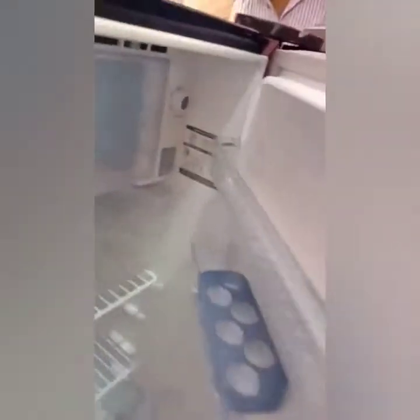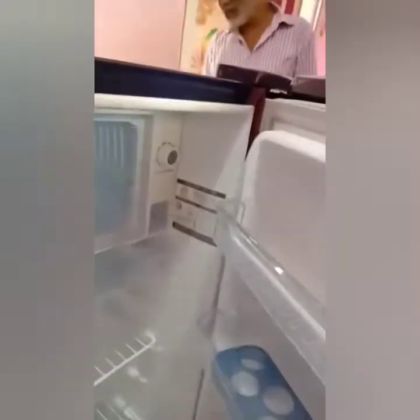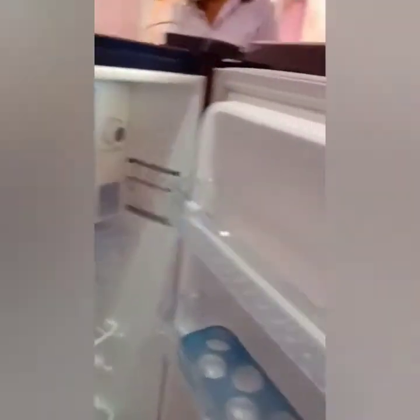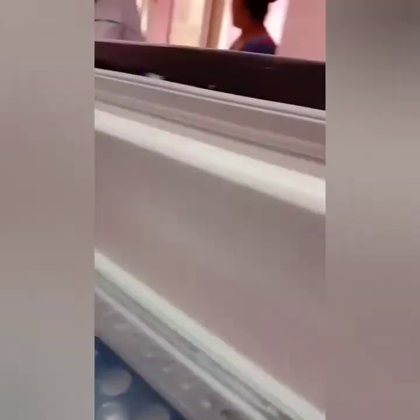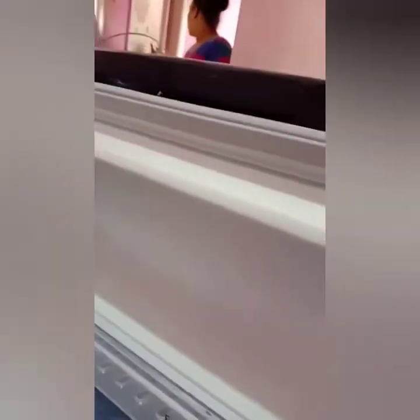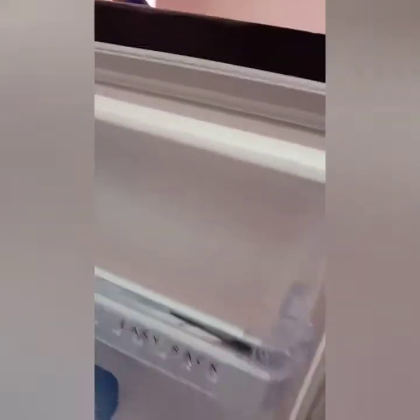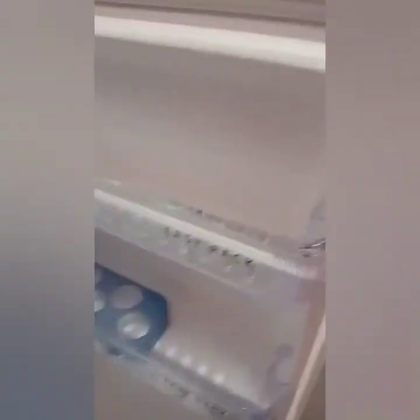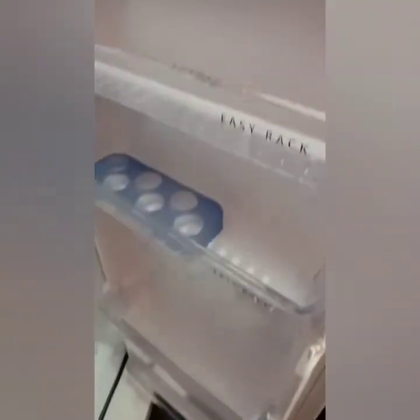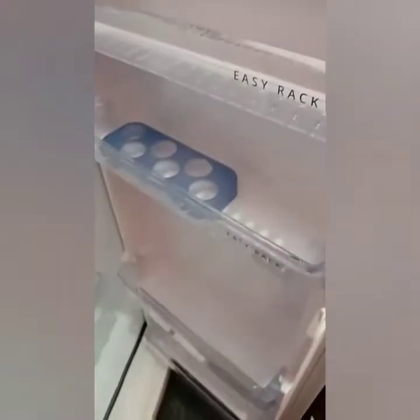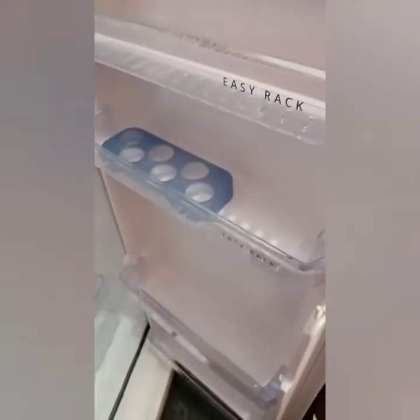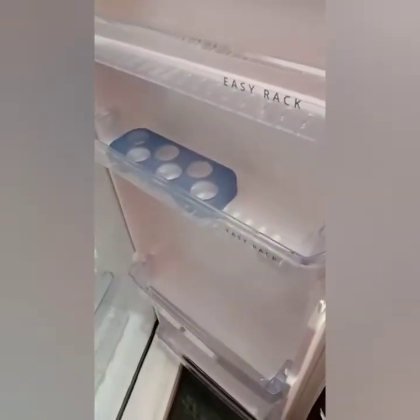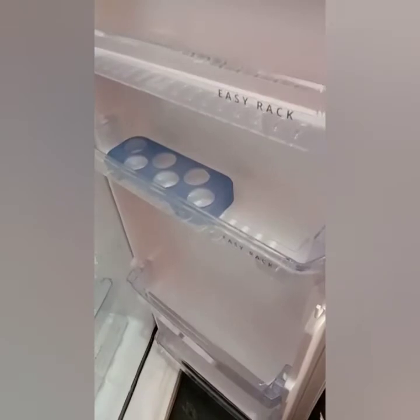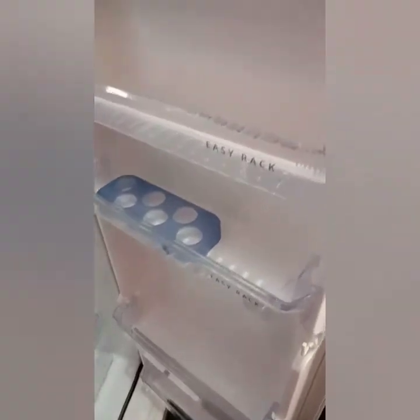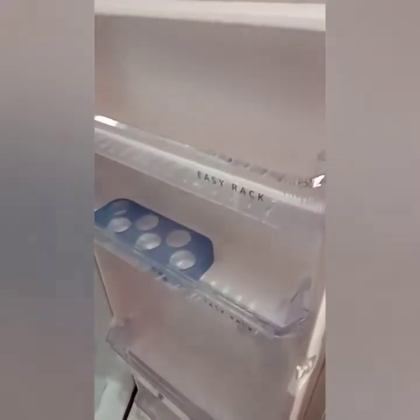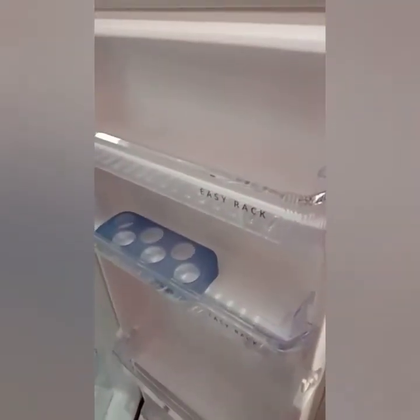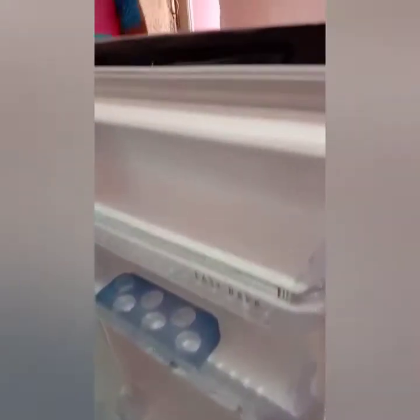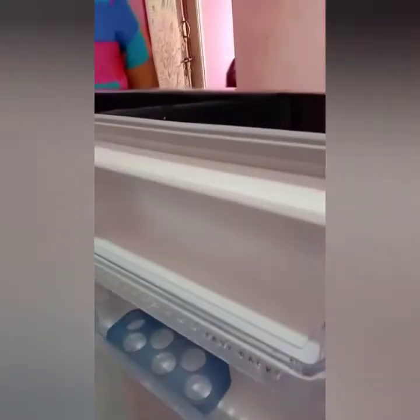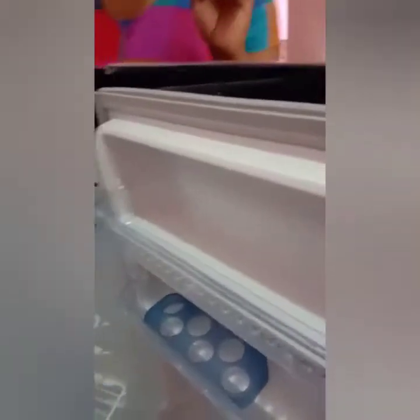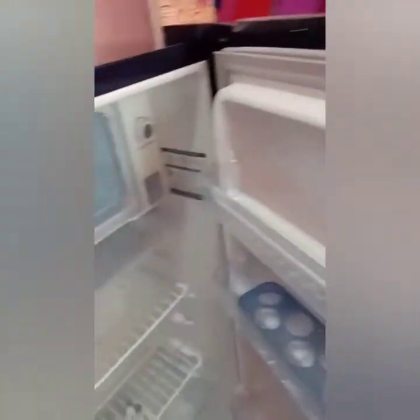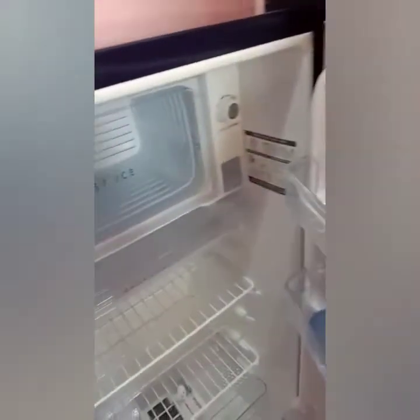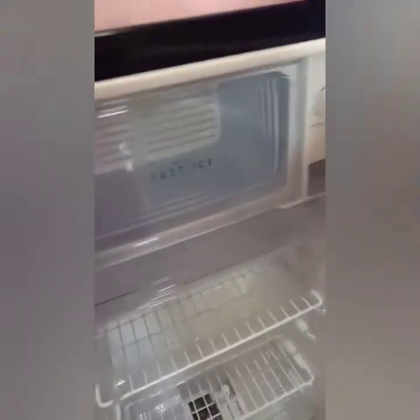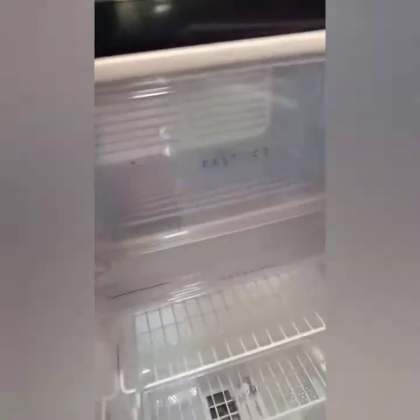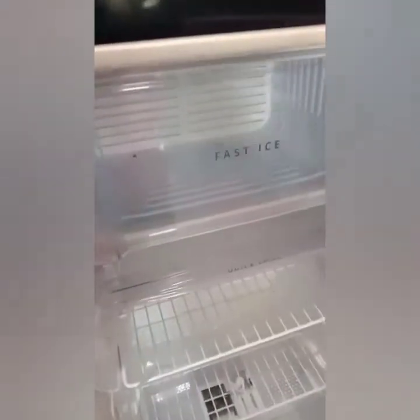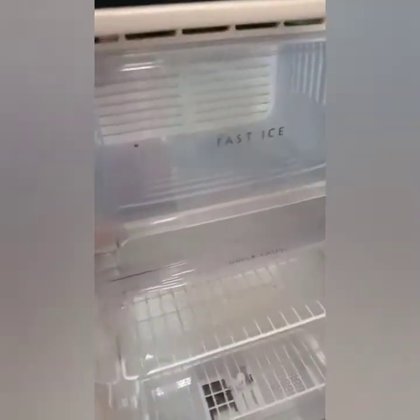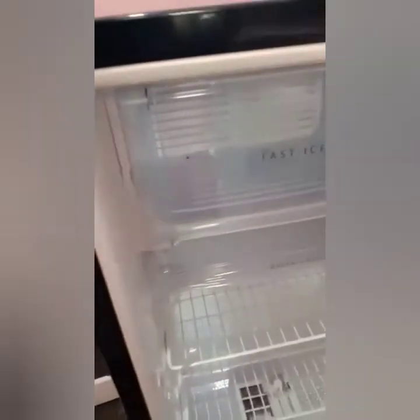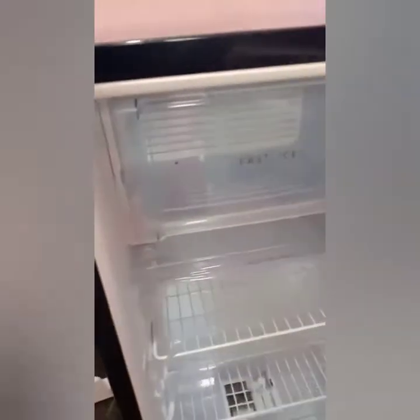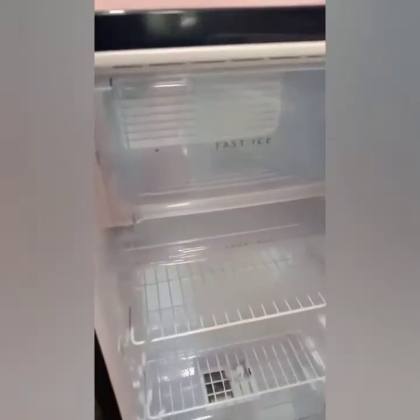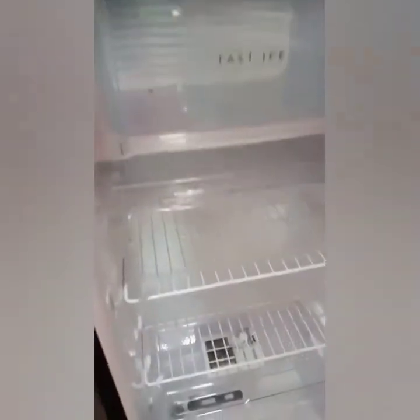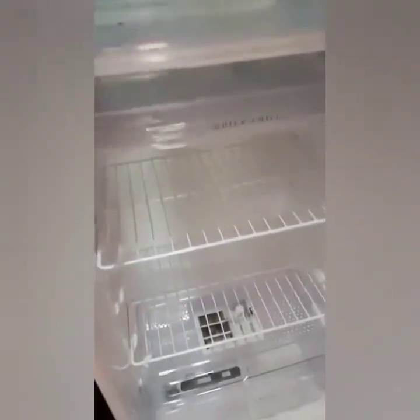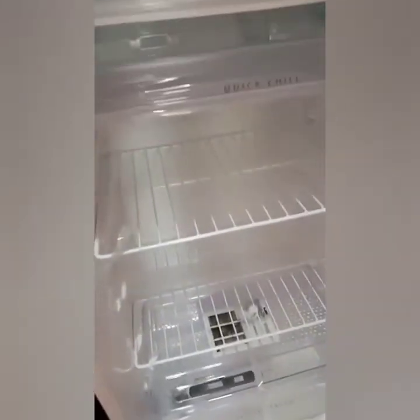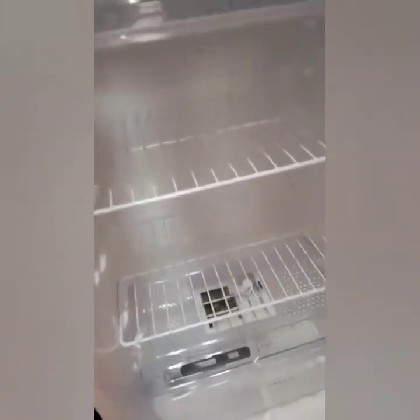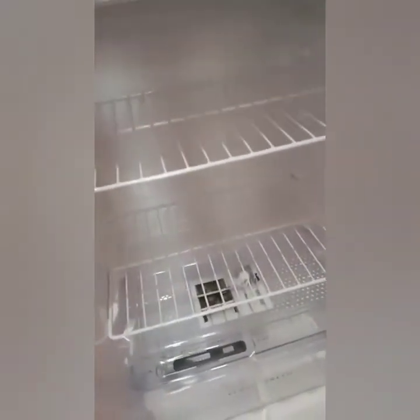If we open the refrigerator, there is an easy rack and an egg rack. There is a water bottle holder. There is a freezer and 3 racks. There is also a vegetable rack.